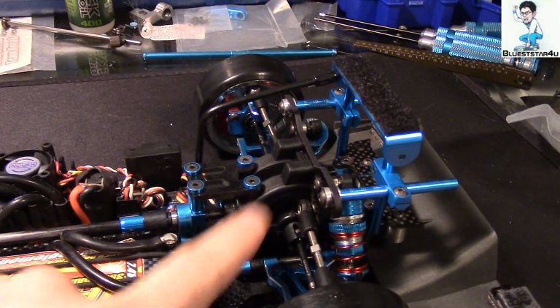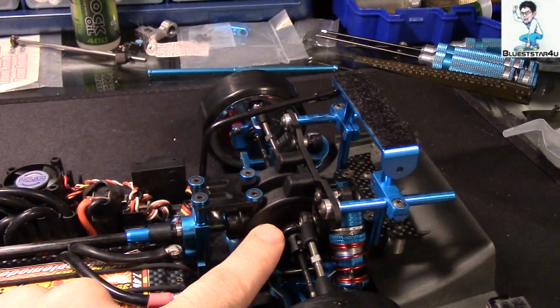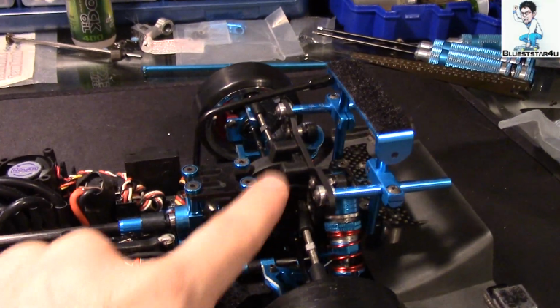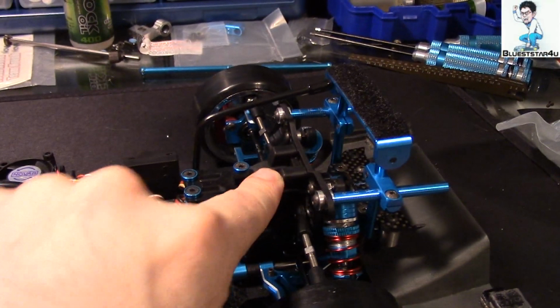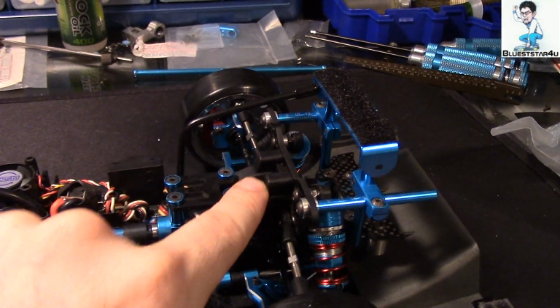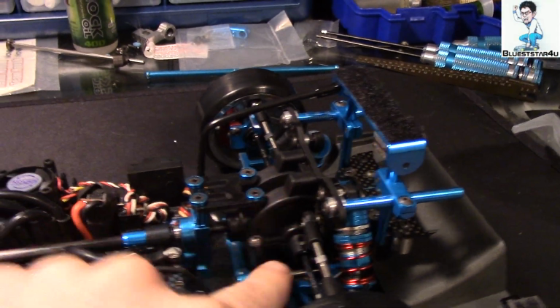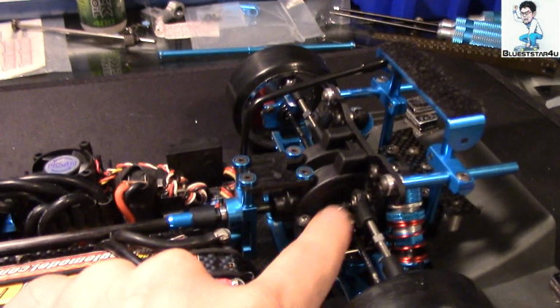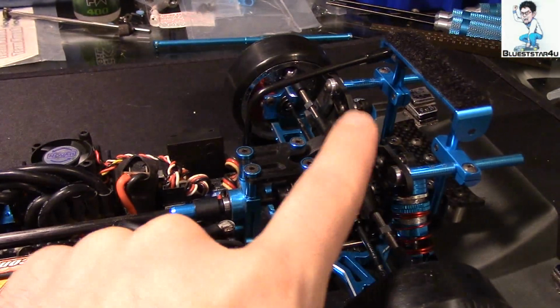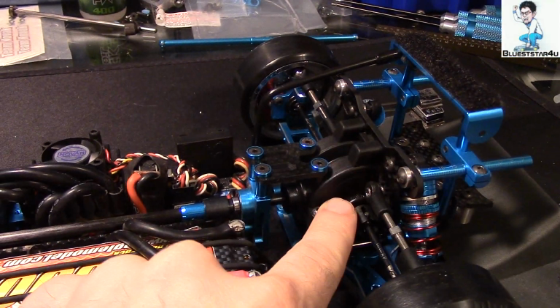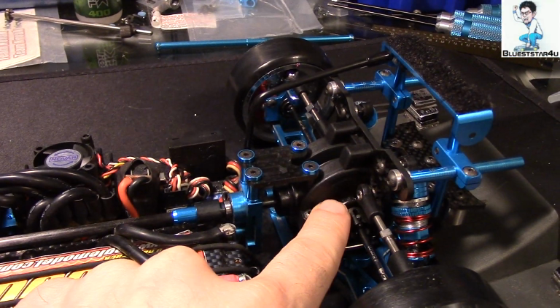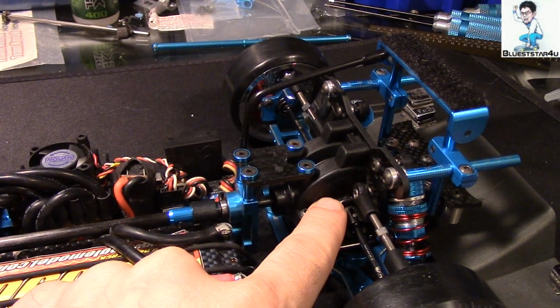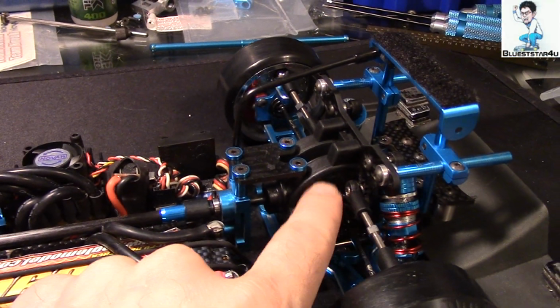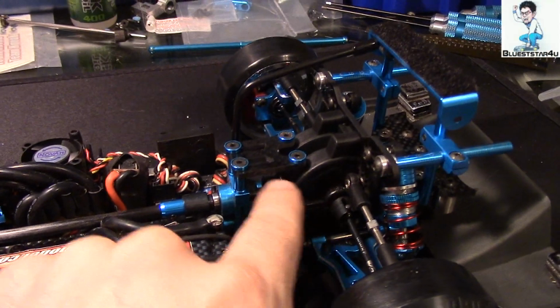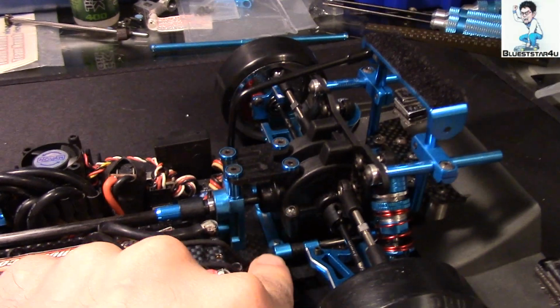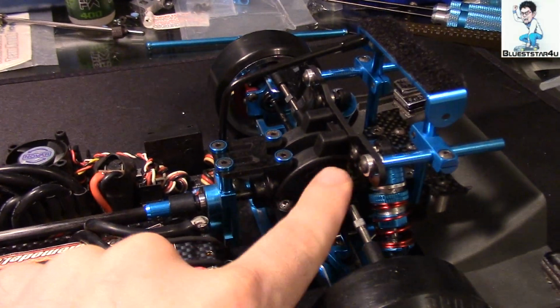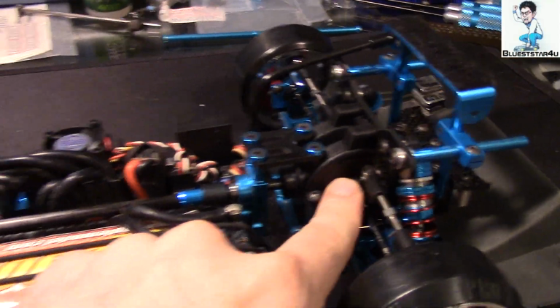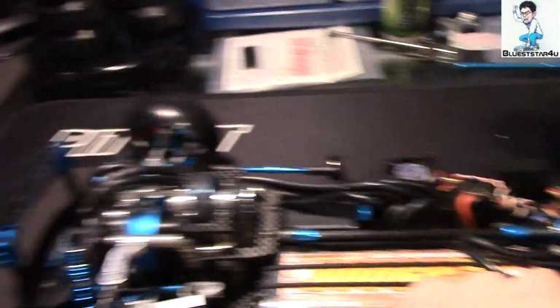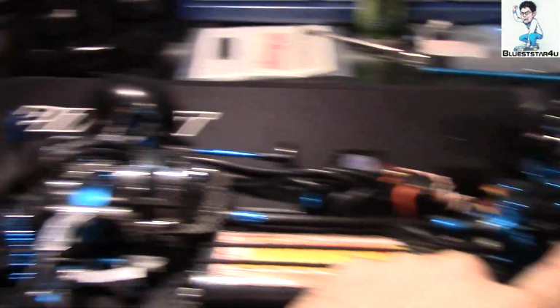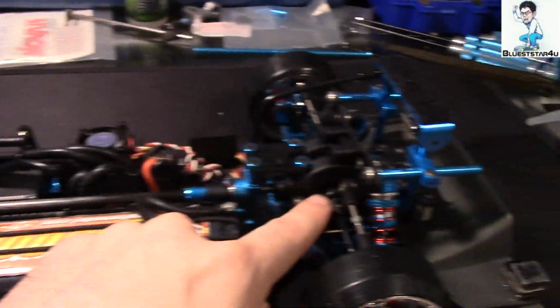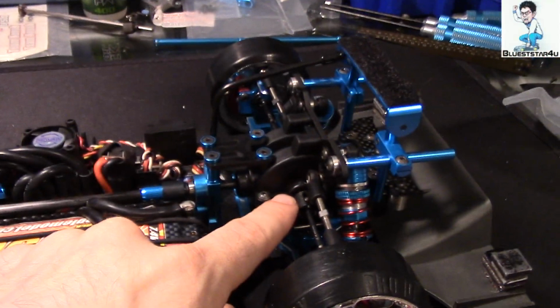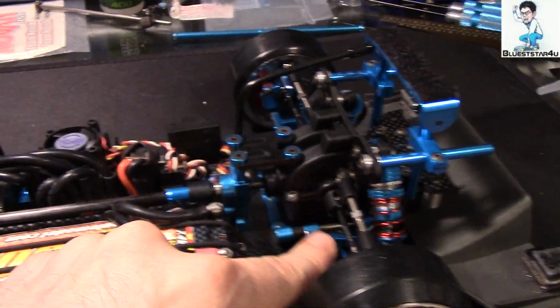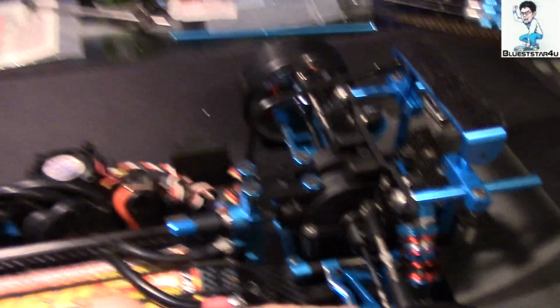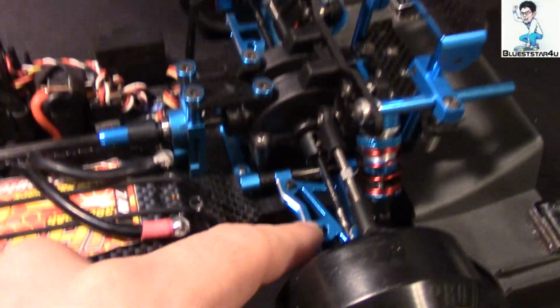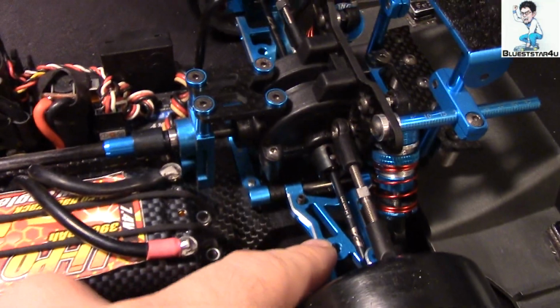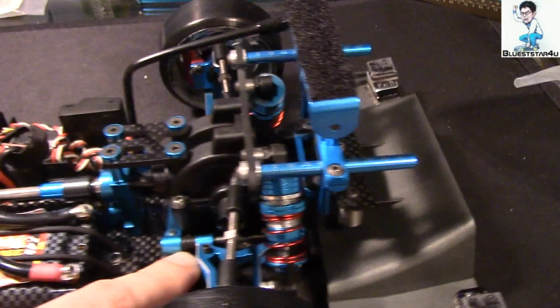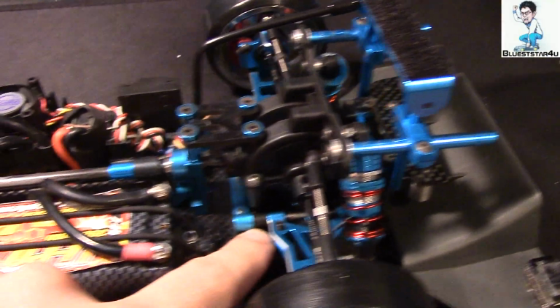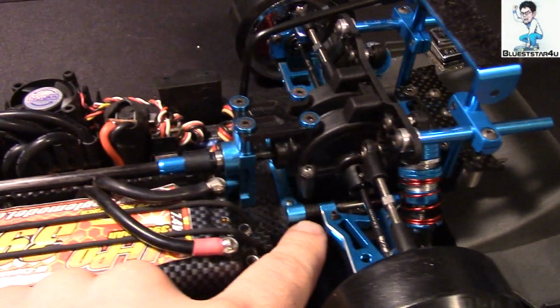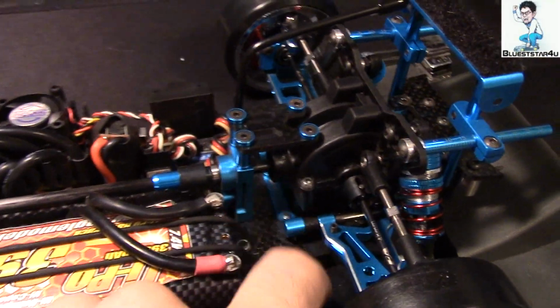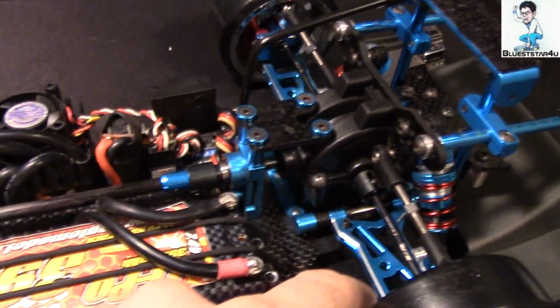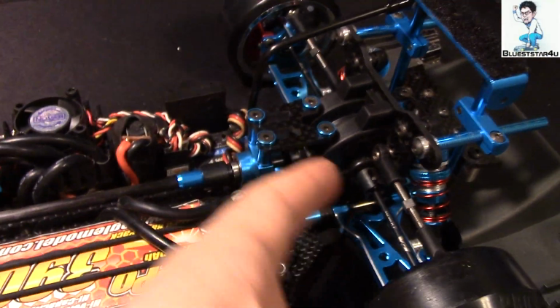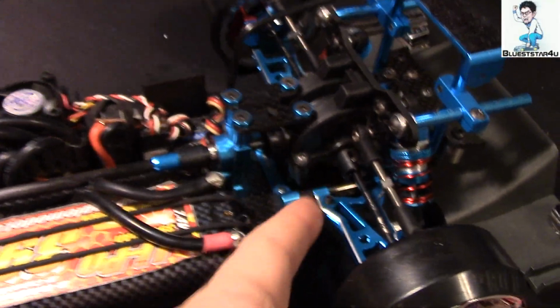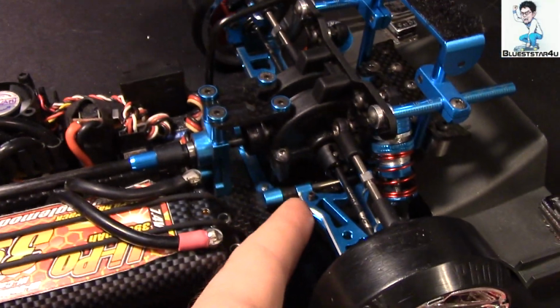The gear case looks like it's plastic. I'm not sure if any makers out there make an aluminum gear case, but this doesn't take away from the awesomeness of this chassis. You've got the low control arms — they're borrowing from the R31, which is great, it works, it's great.